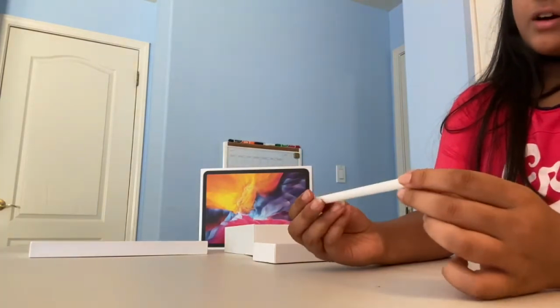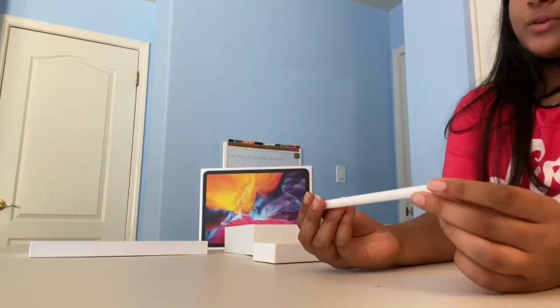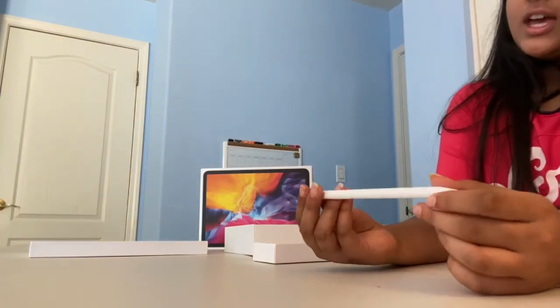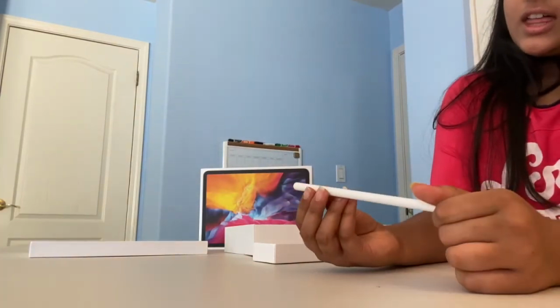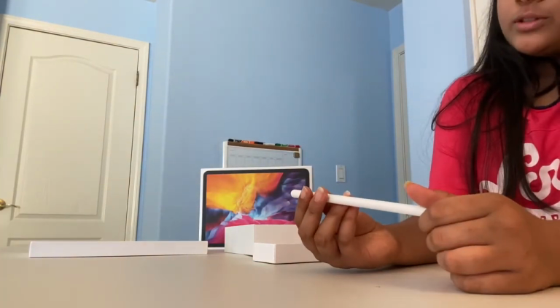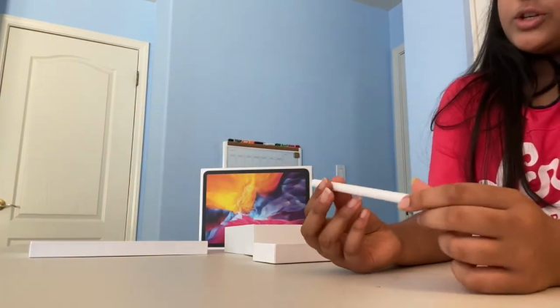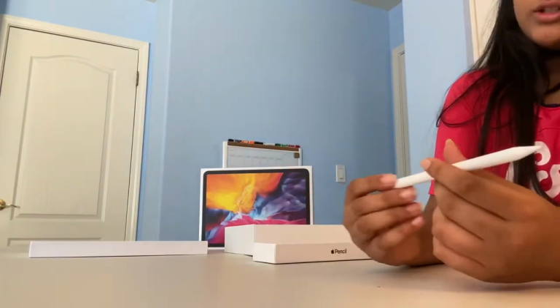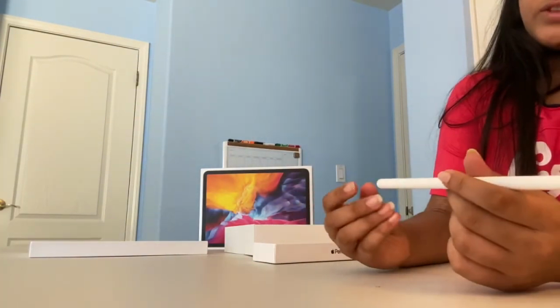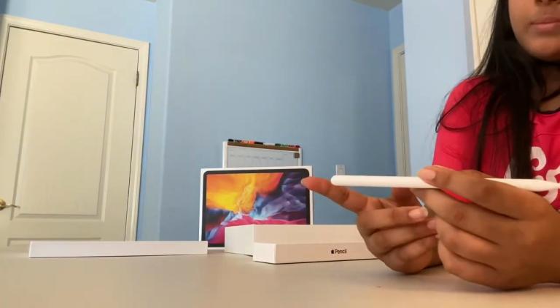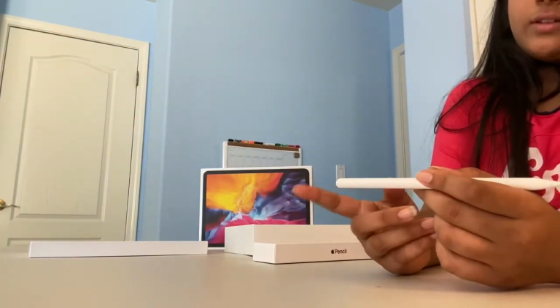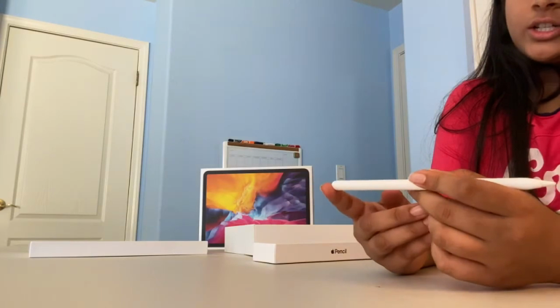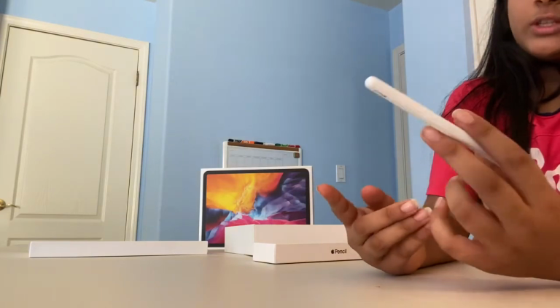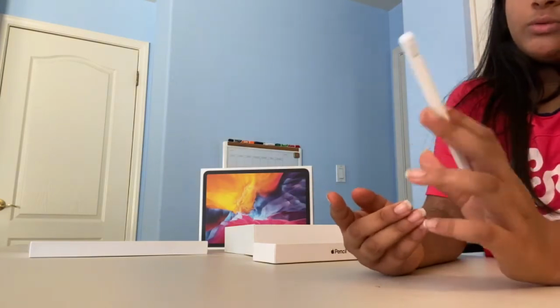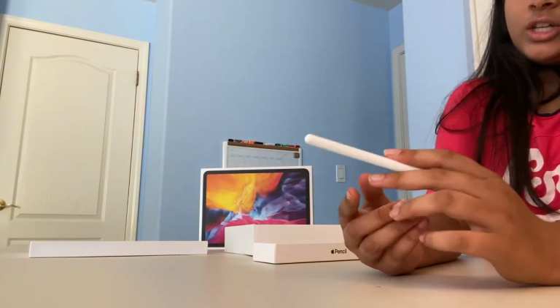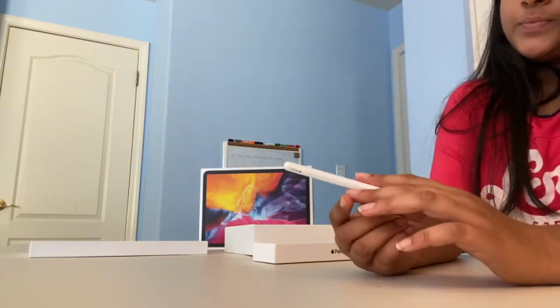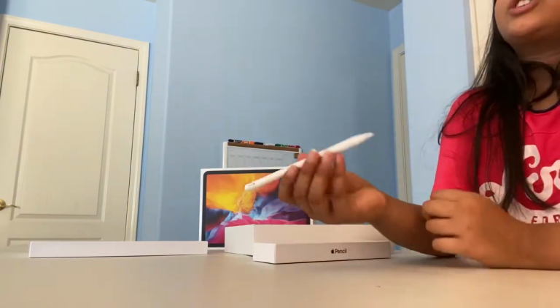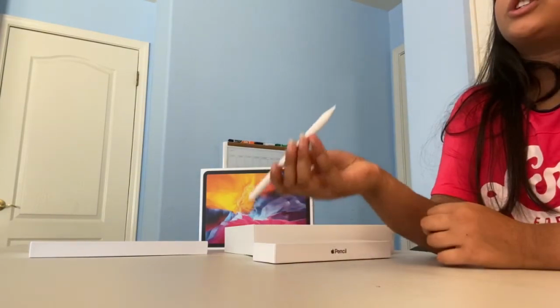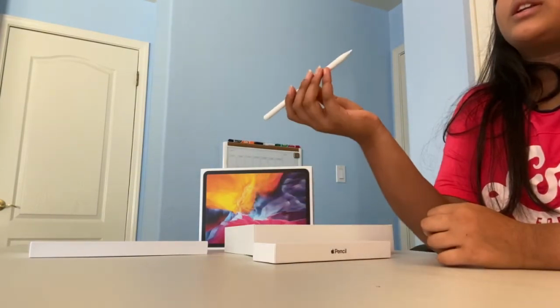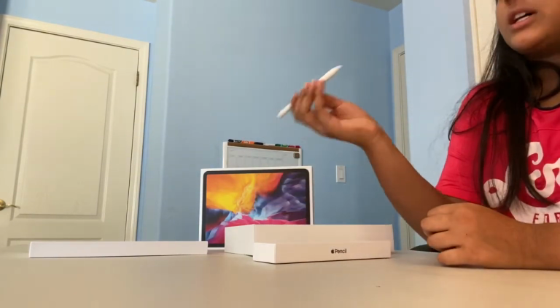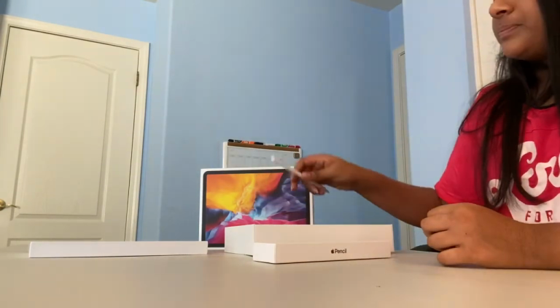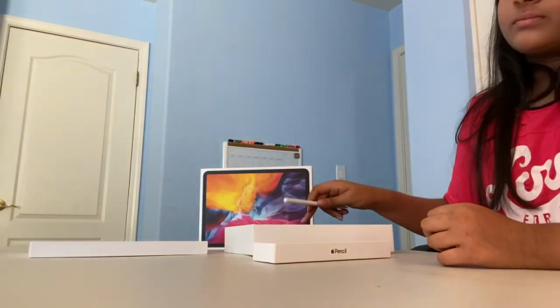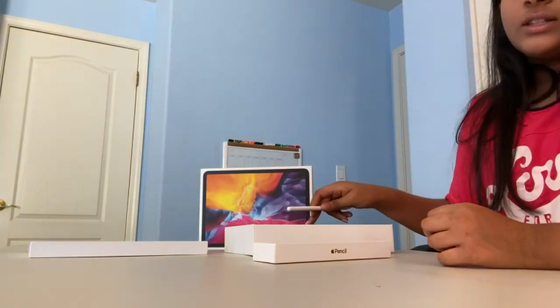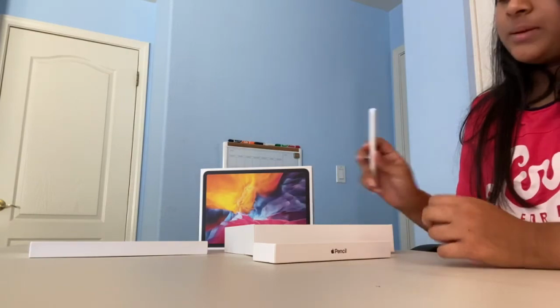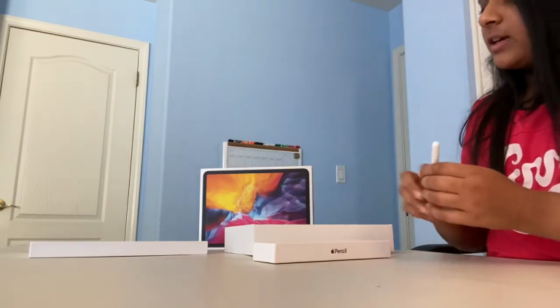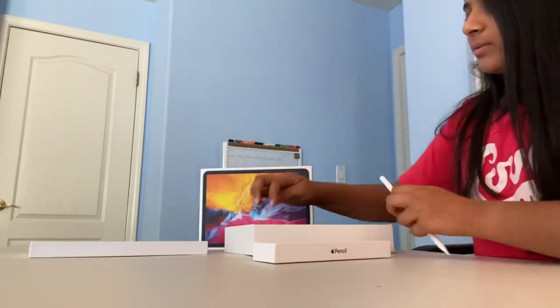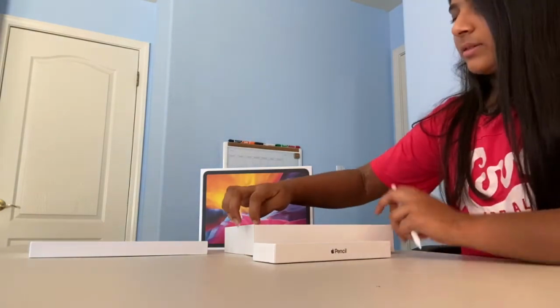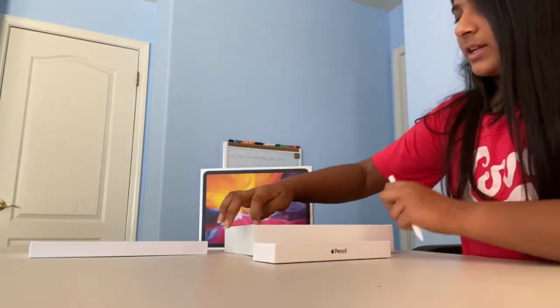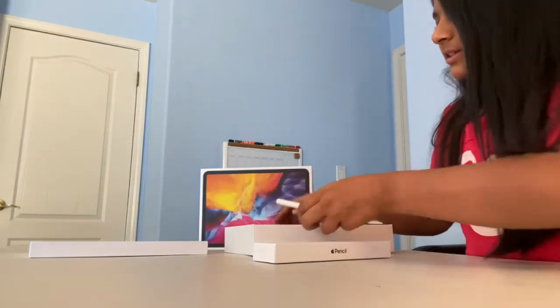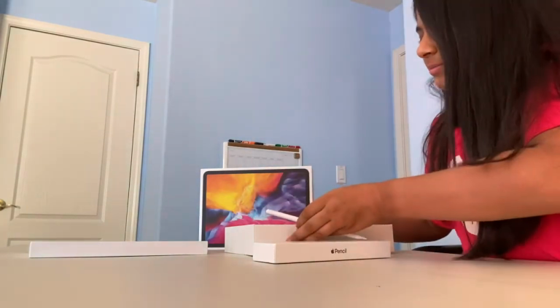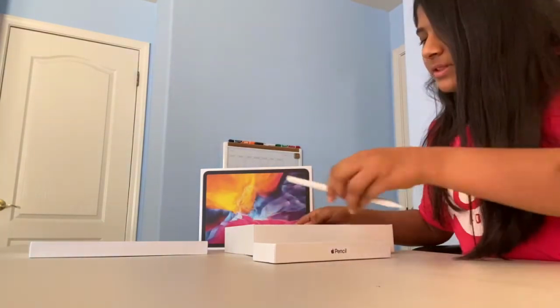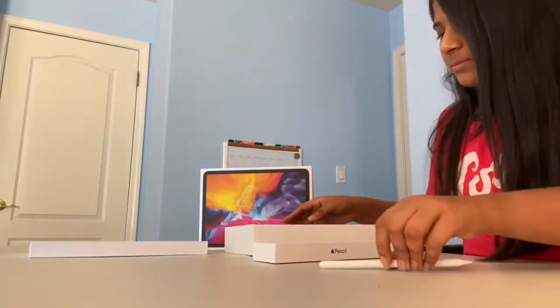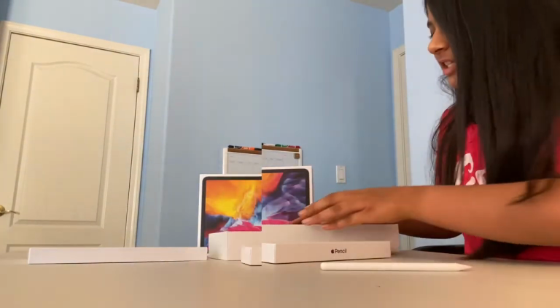With the Apple Pencil 1, you had to lift the top cap and then plug it in to charge it. But with the Pencil 2, you don't need to do that — it charges when it touches the iPad magnetically.